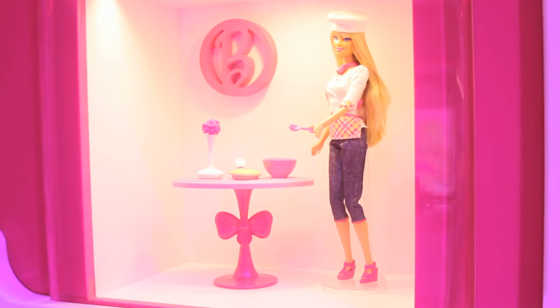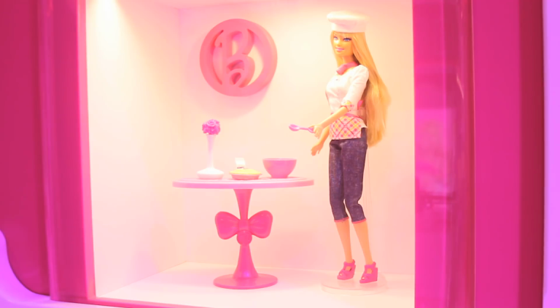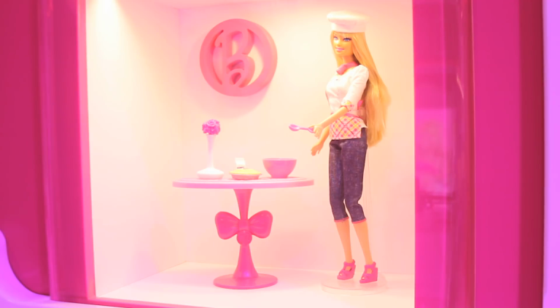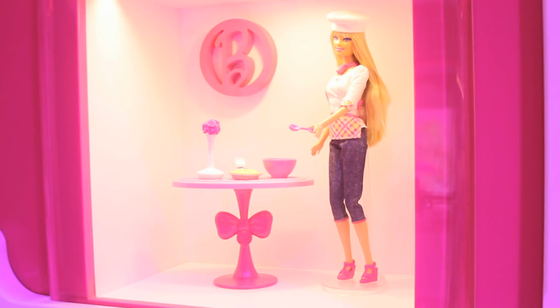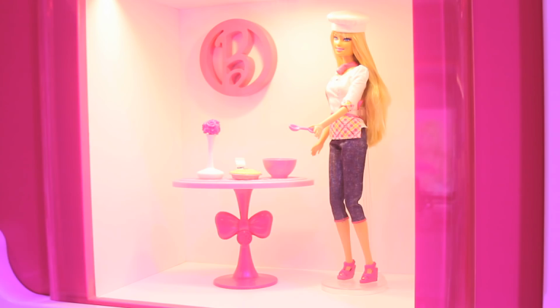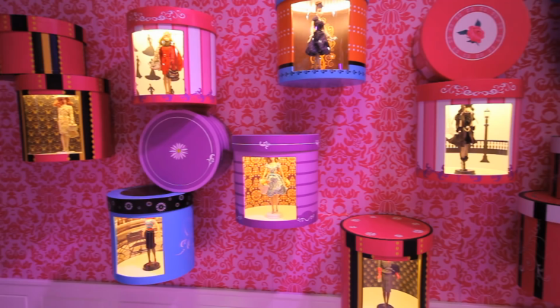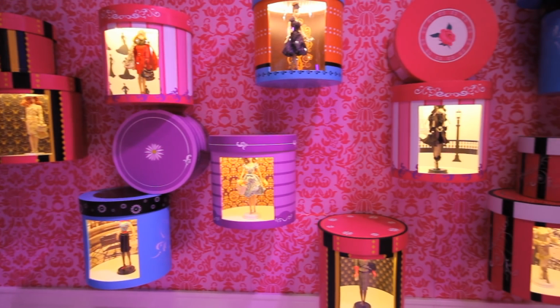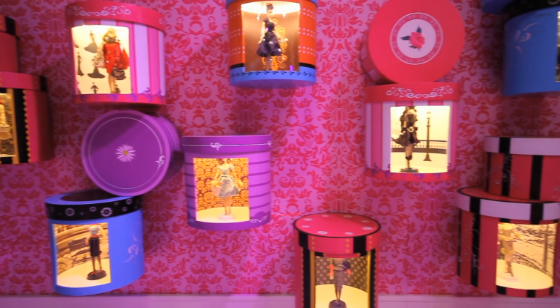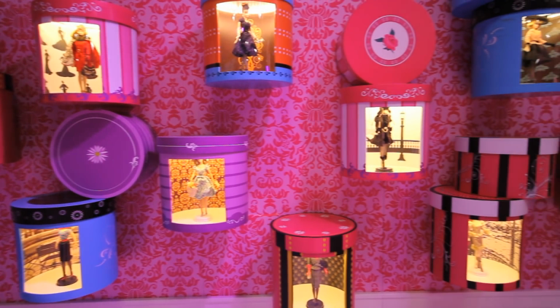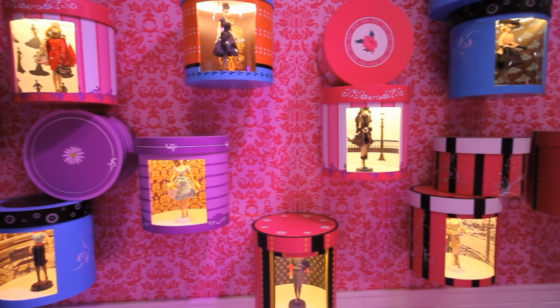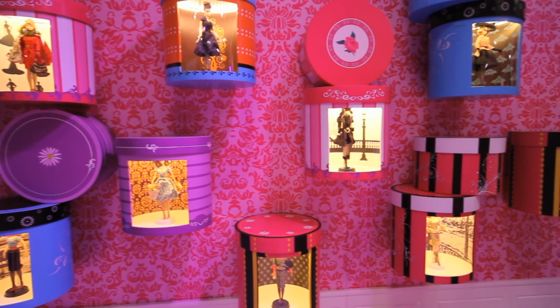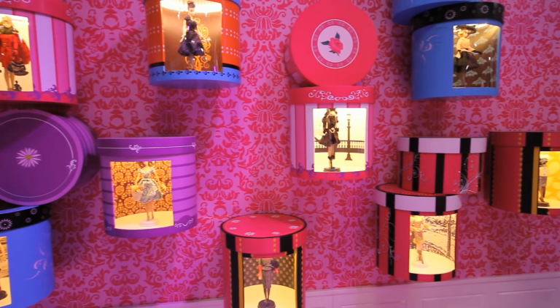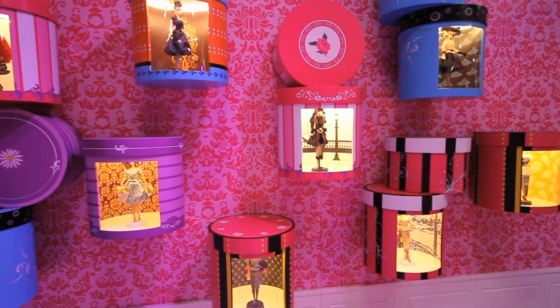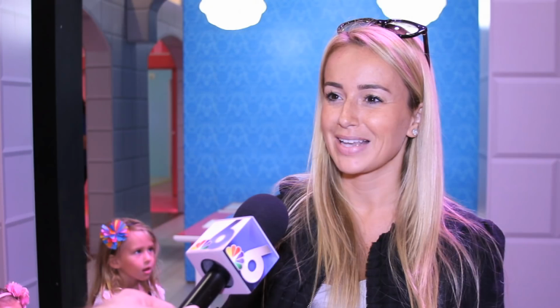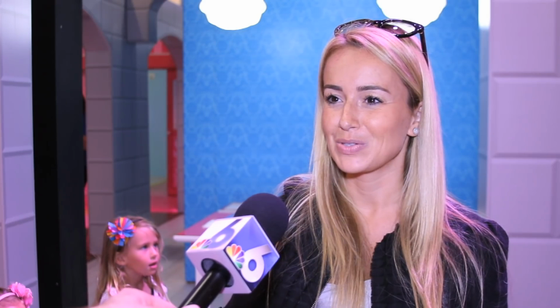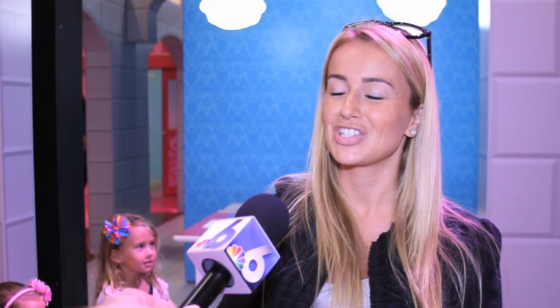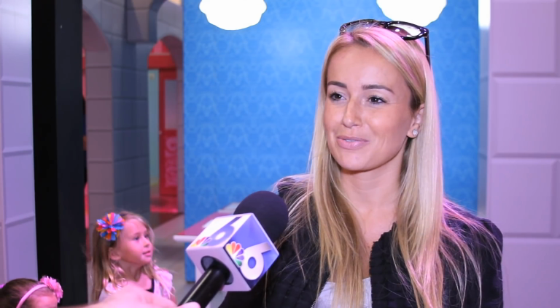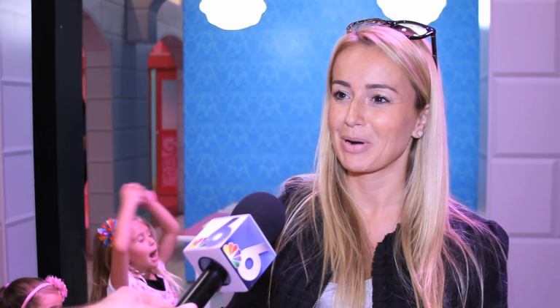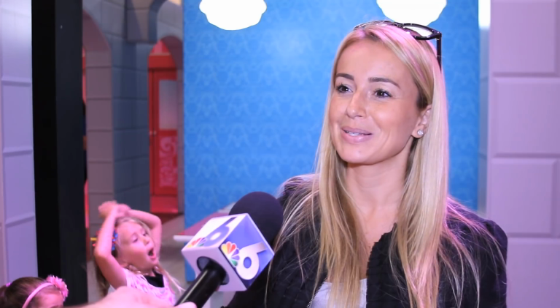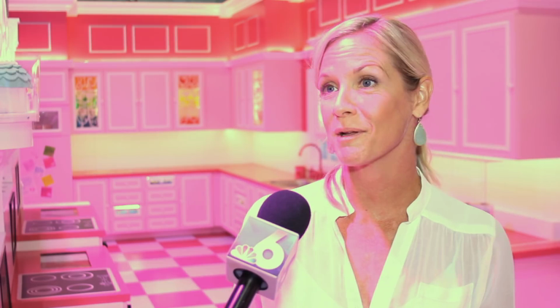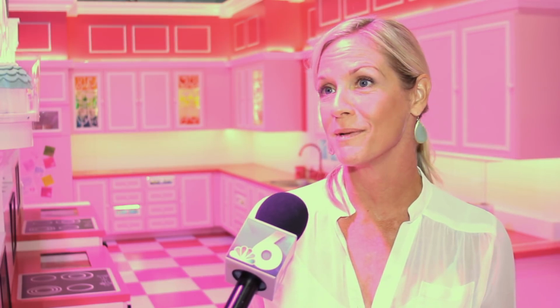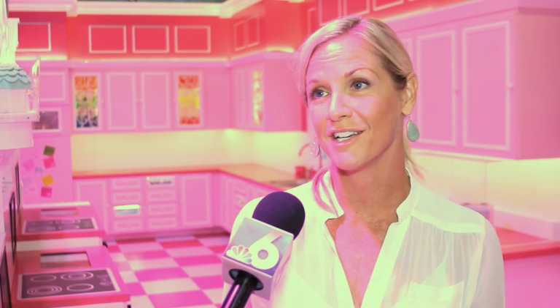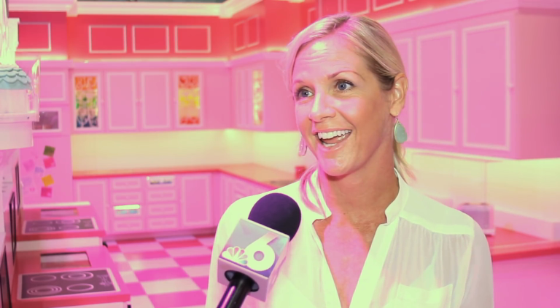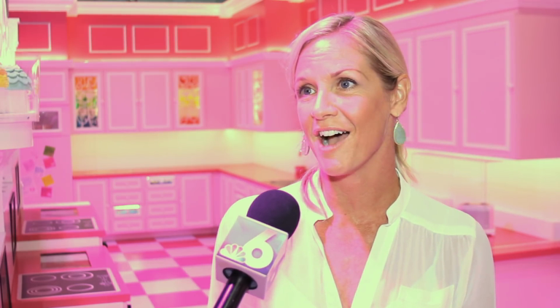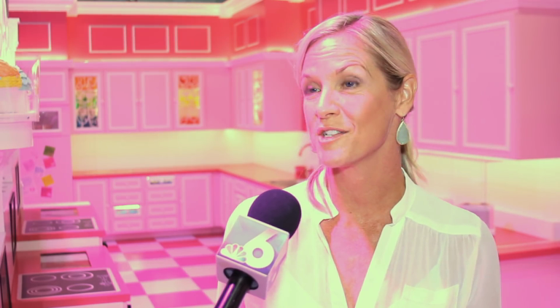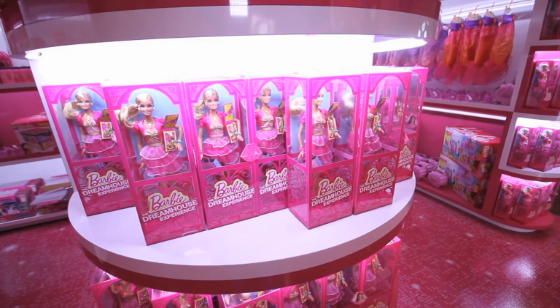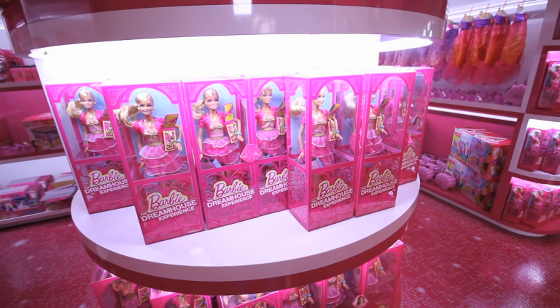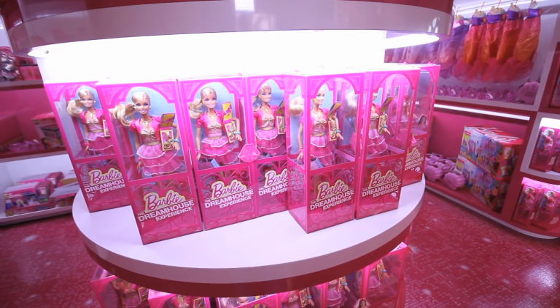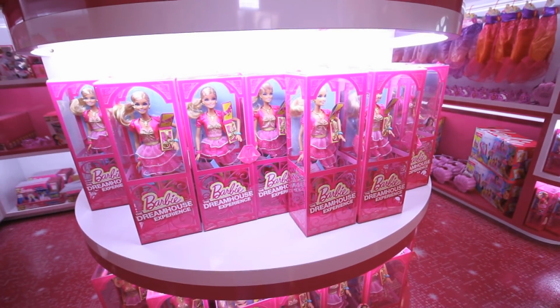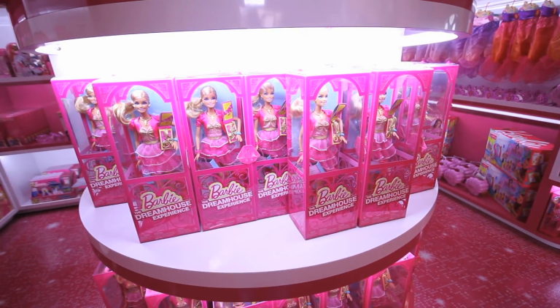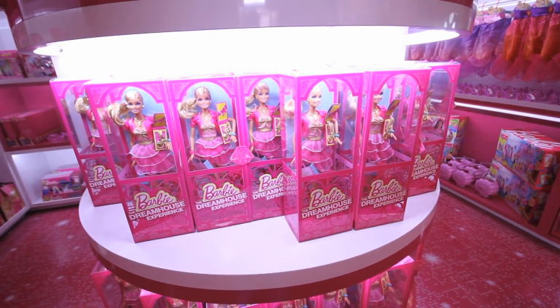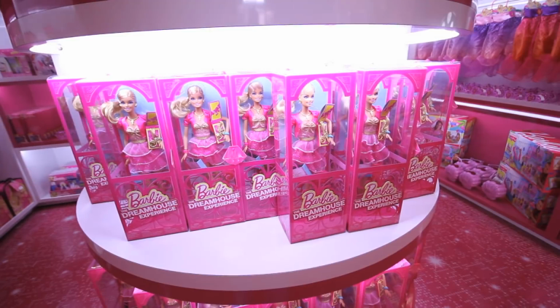I just remember traveling and always having a suitcase just for my Barbies. I played with Barbies every day — I used to make clothes for them. They were like my best little friends.